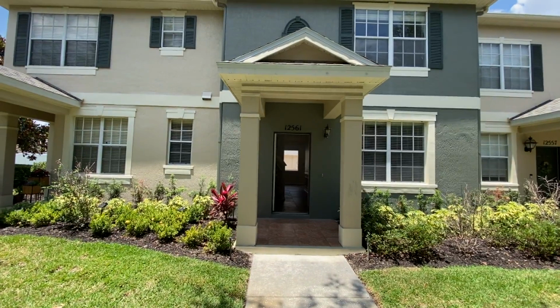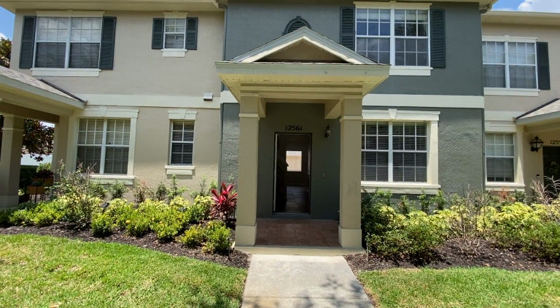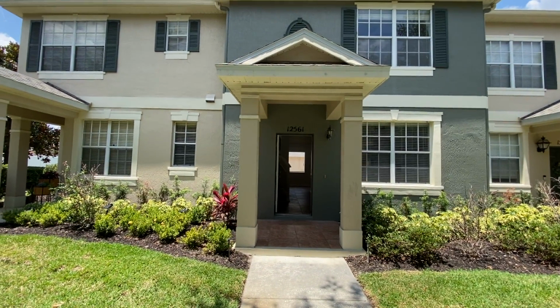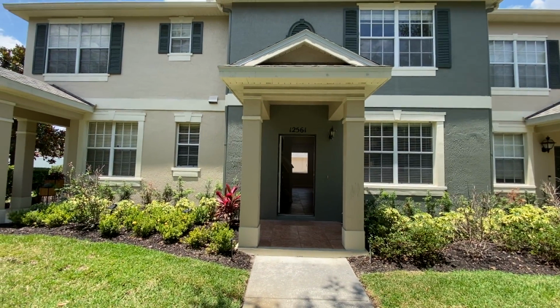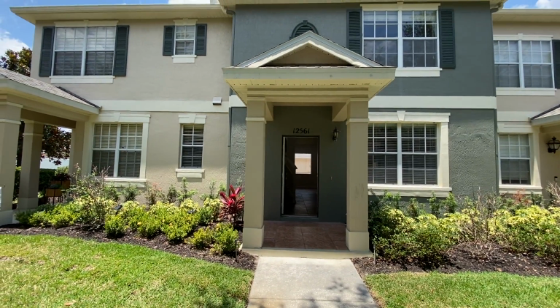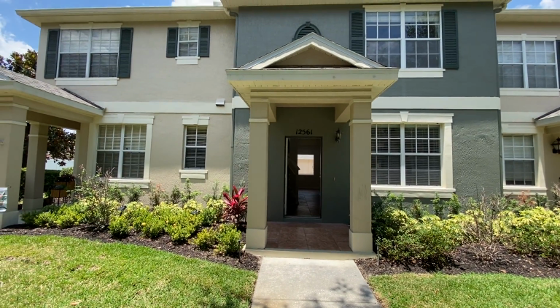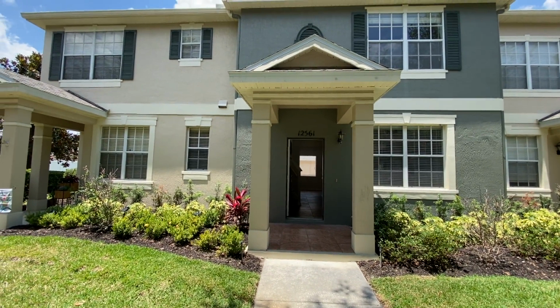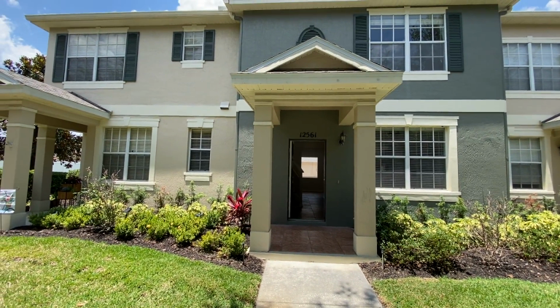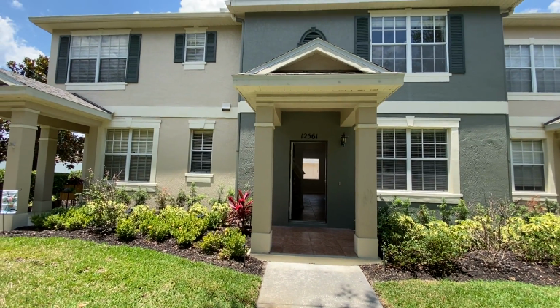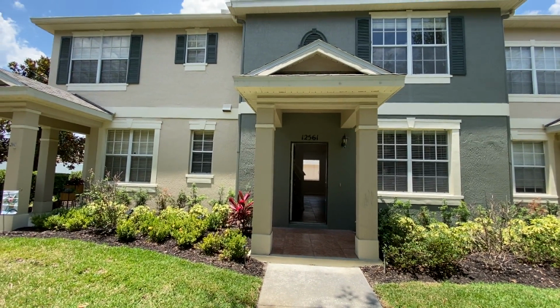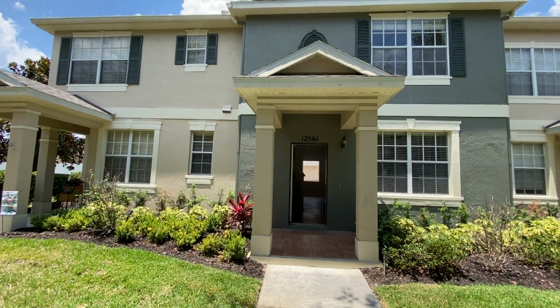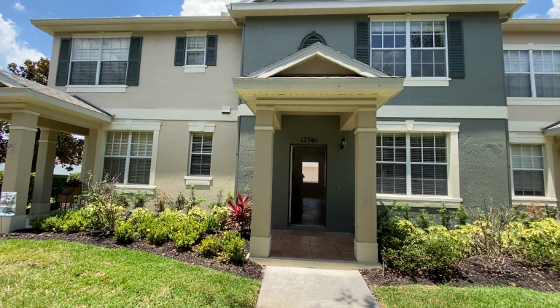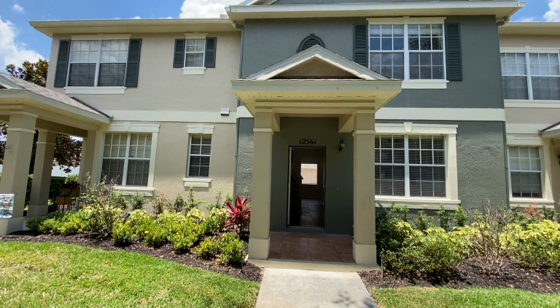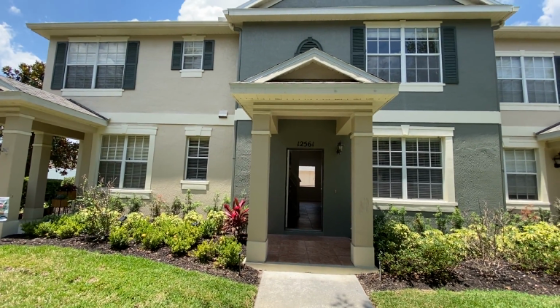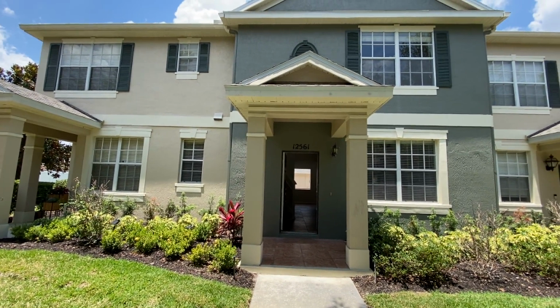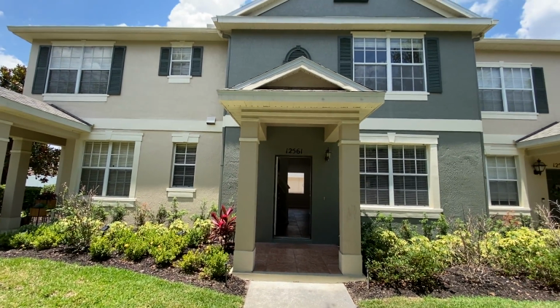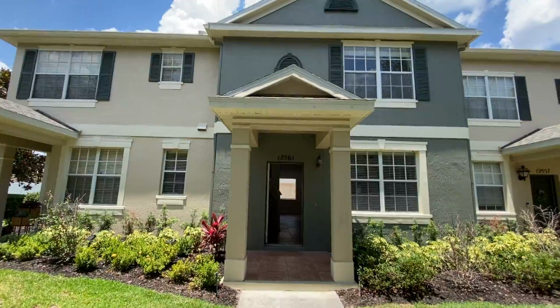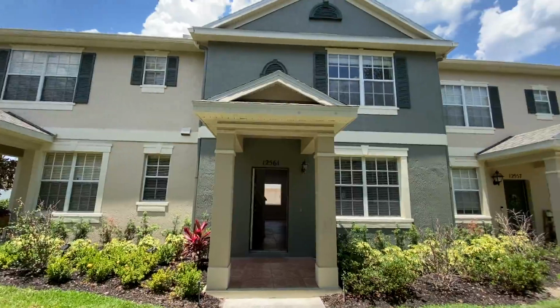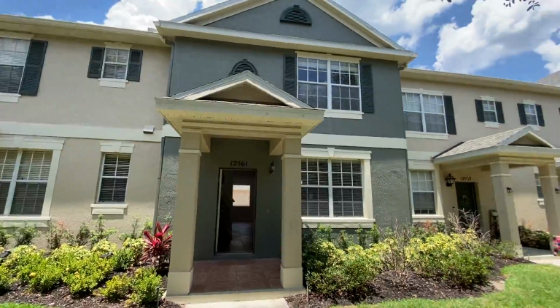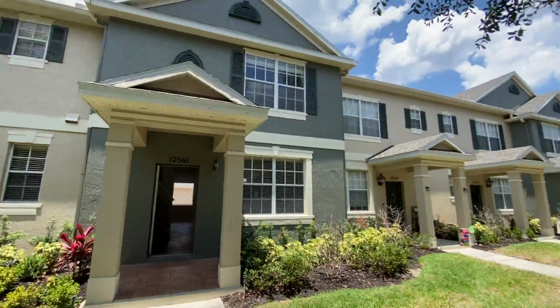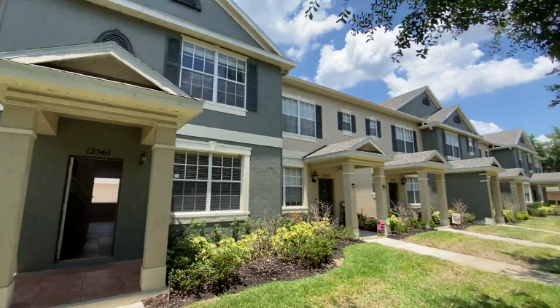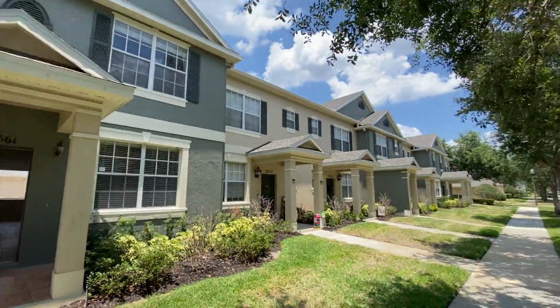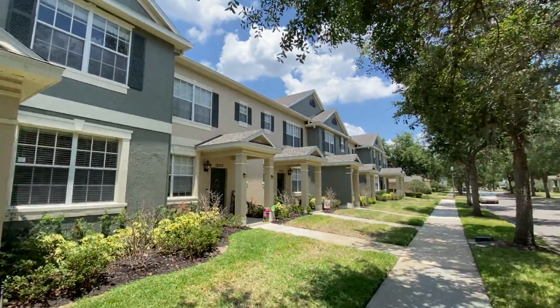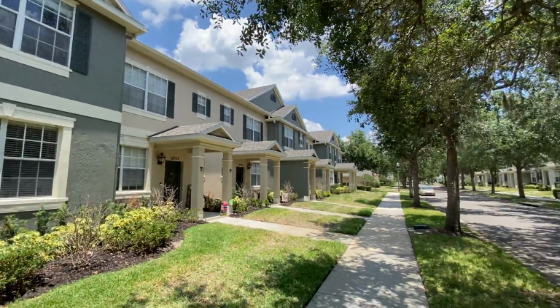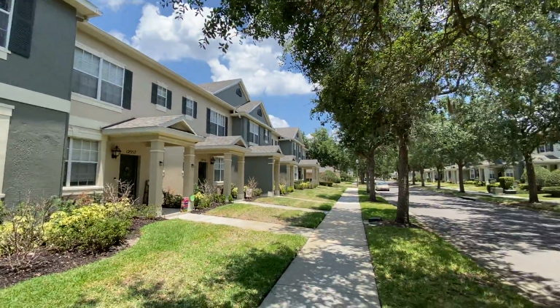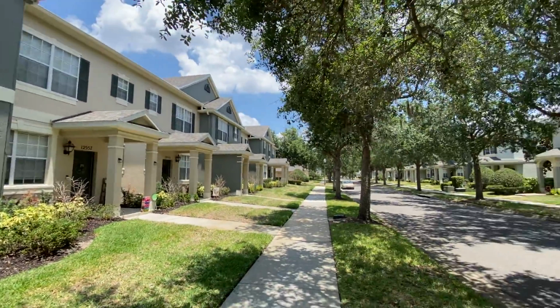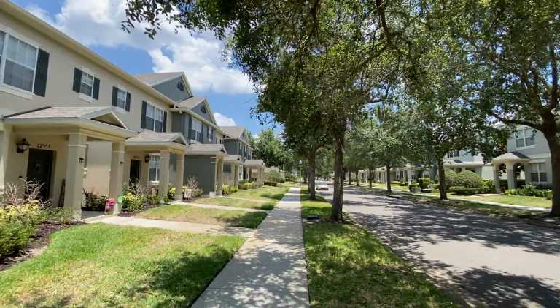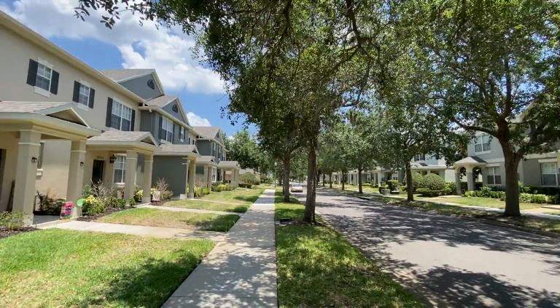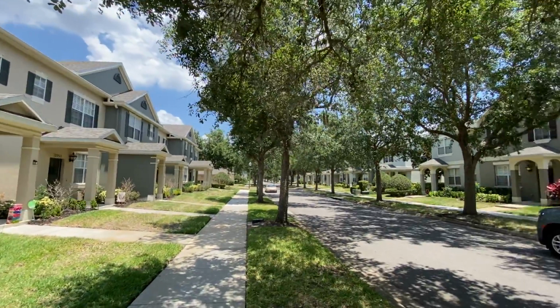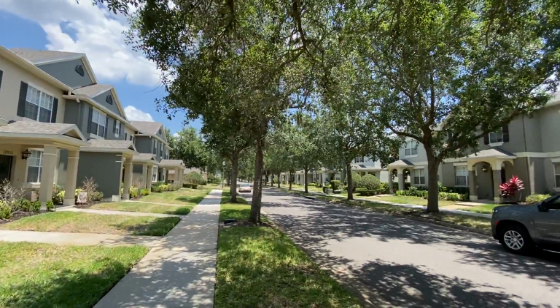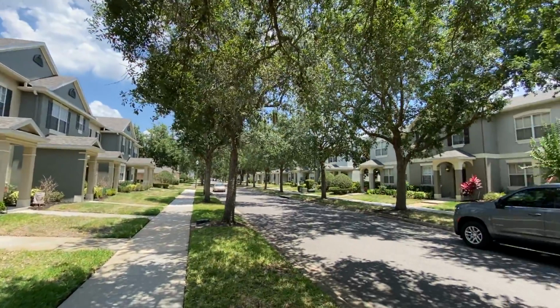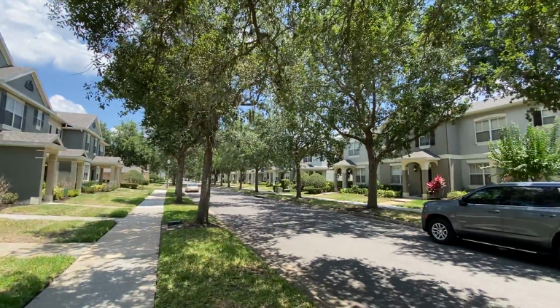All right, here we are at 12561 Langstaff Drive here in Windermere, Florida. It's a very quiet little area here.